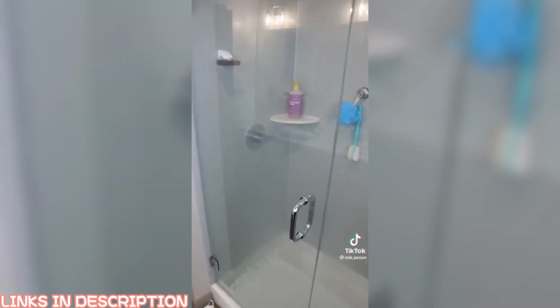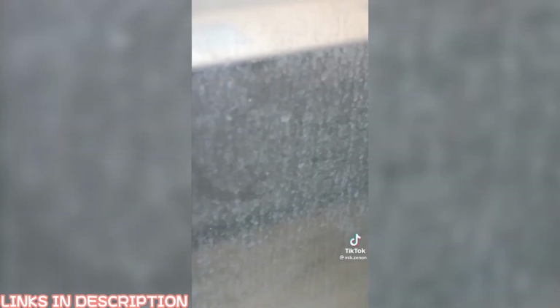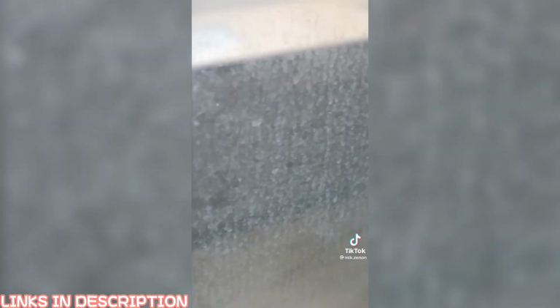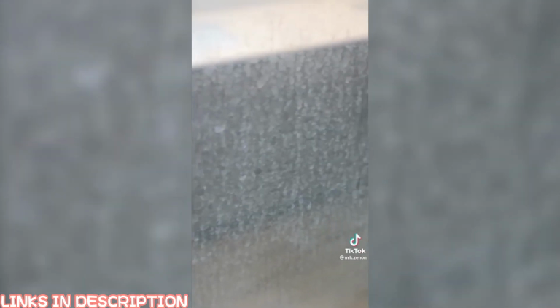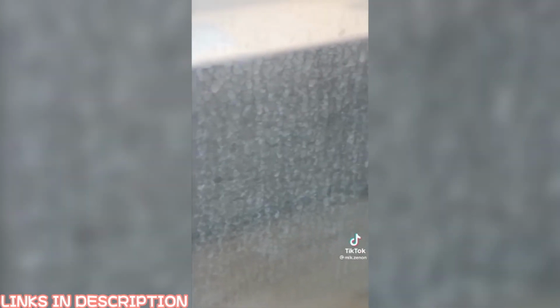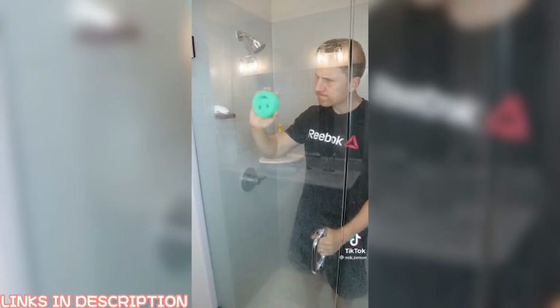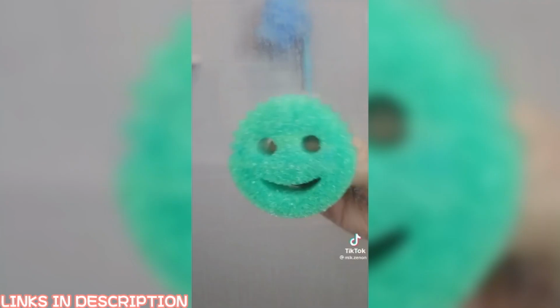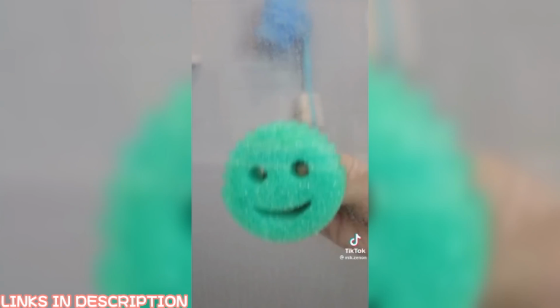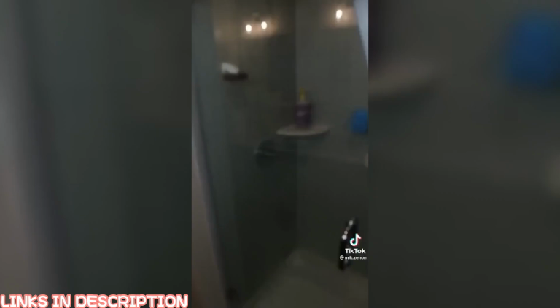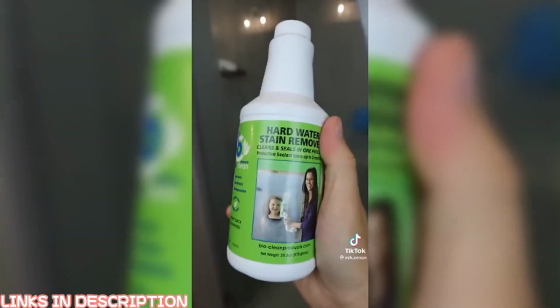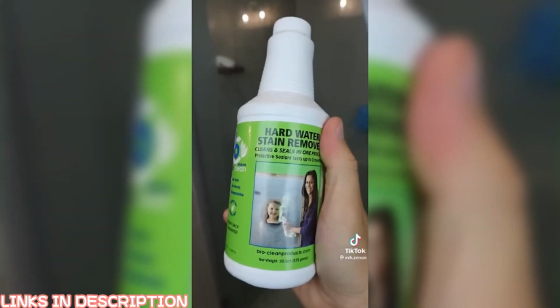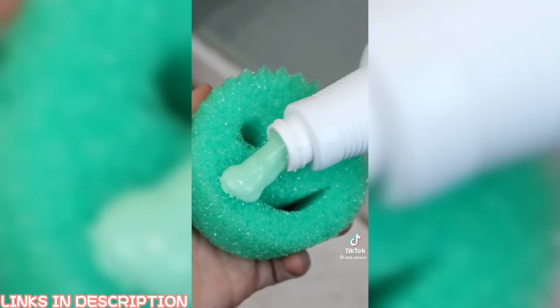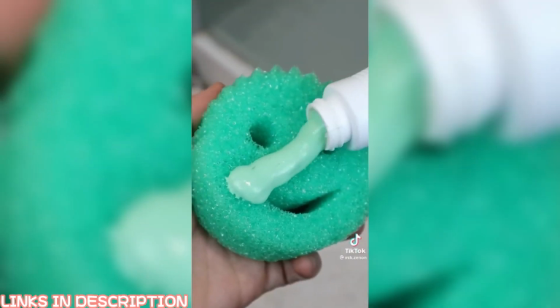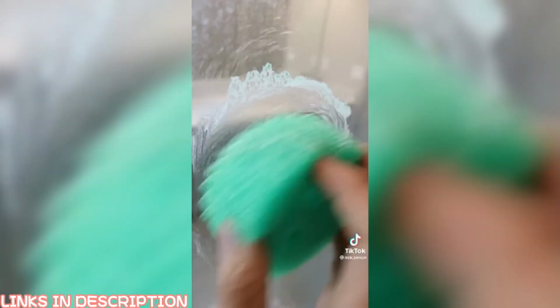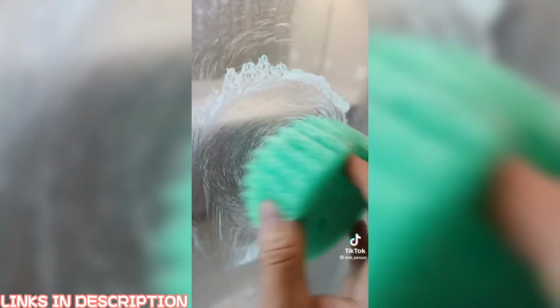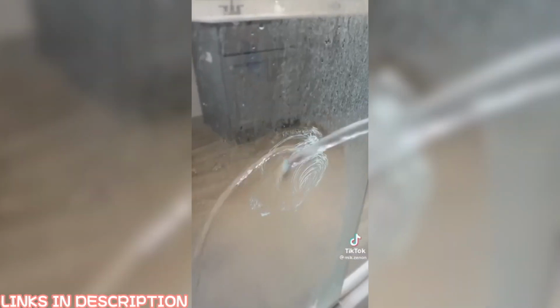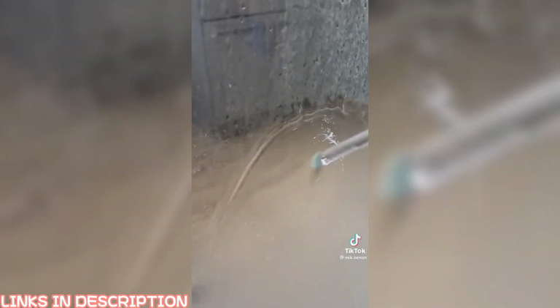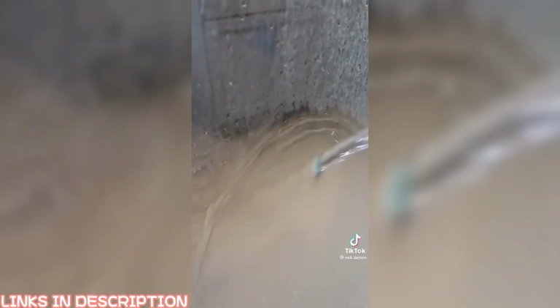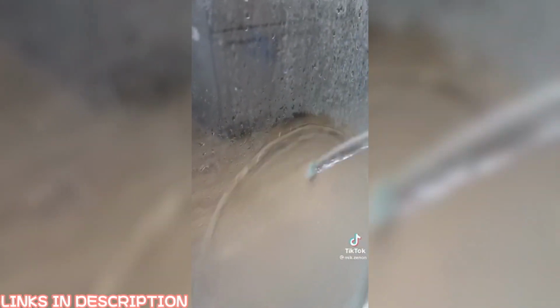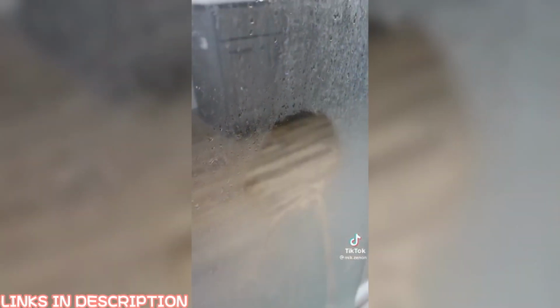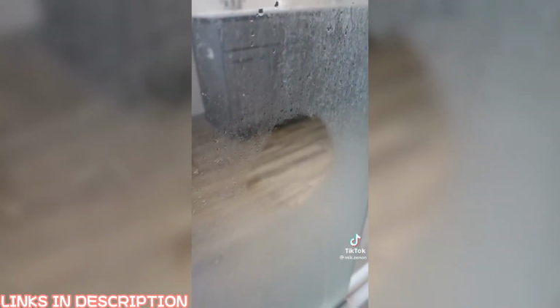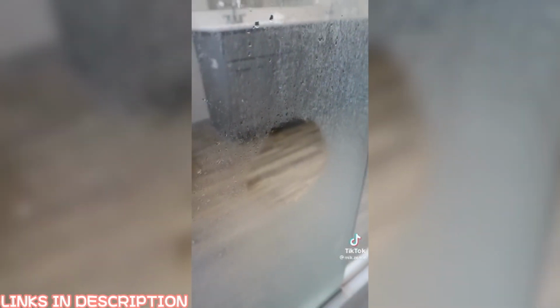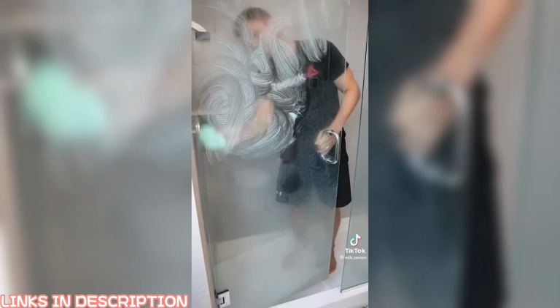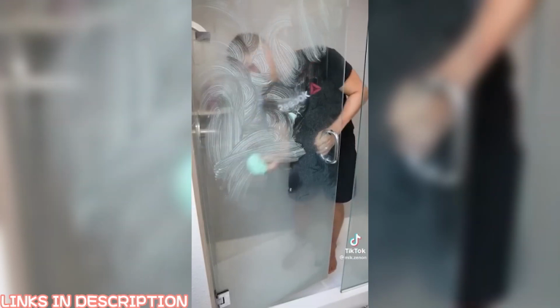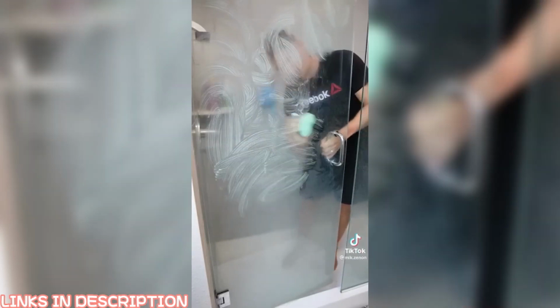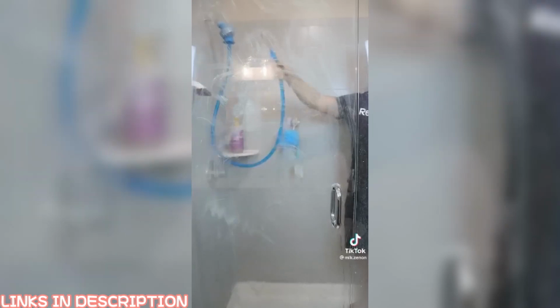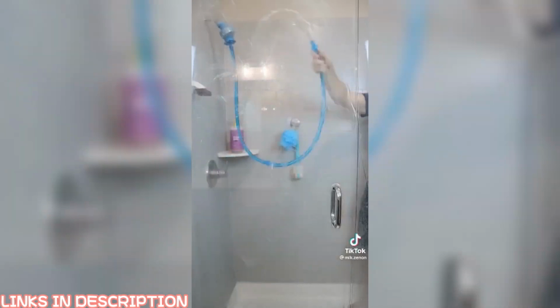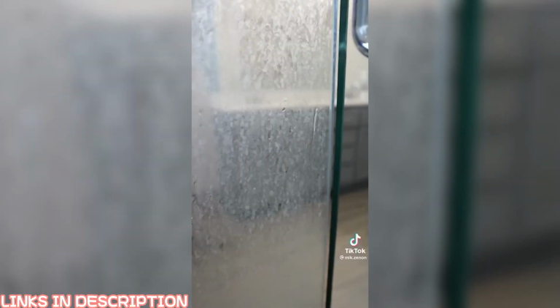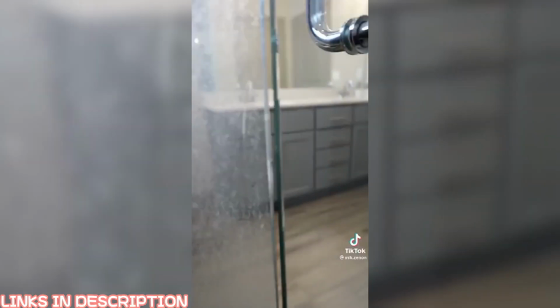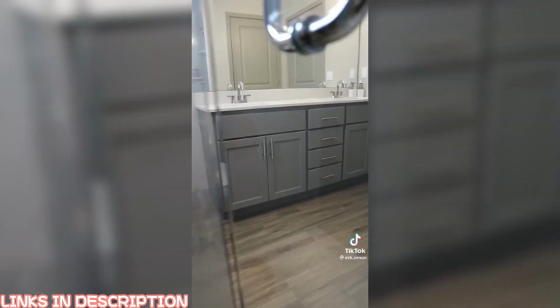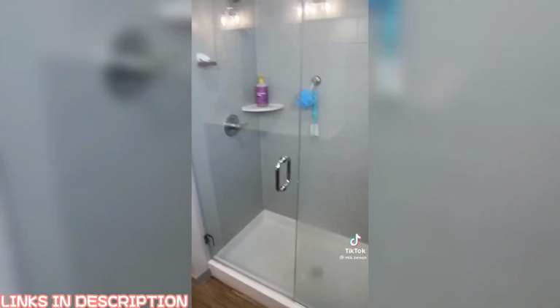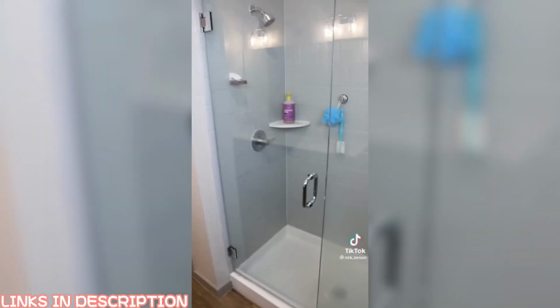And if your shower looks like this and is impossible to clean, this professional grade cleaner is free of harsh chemicals and will effortlessly remove hard water stains and seal shower doors for months.